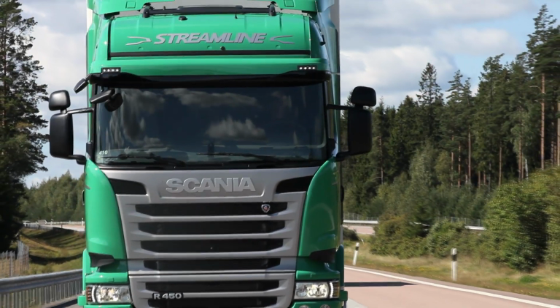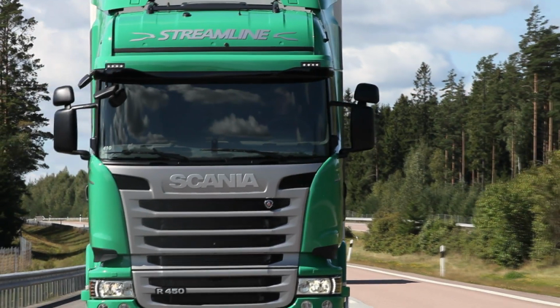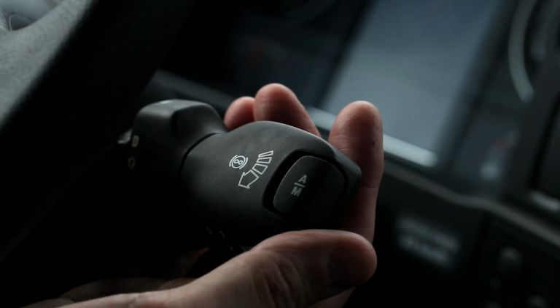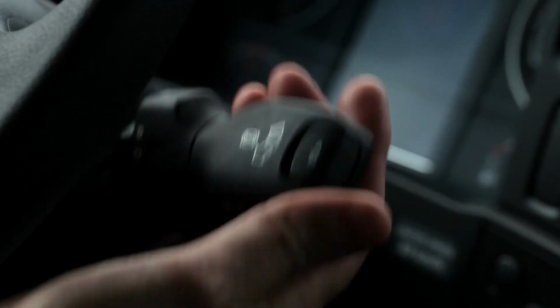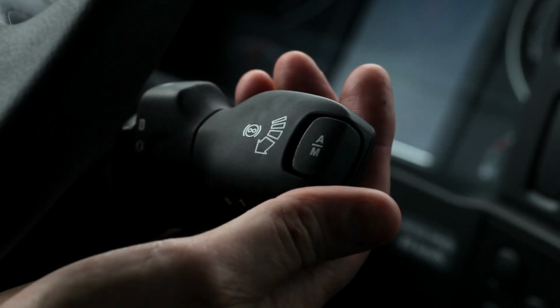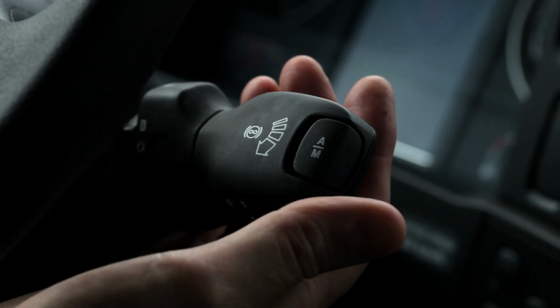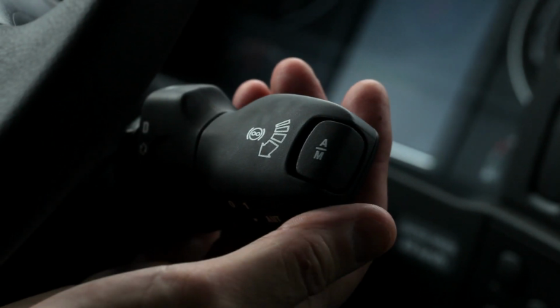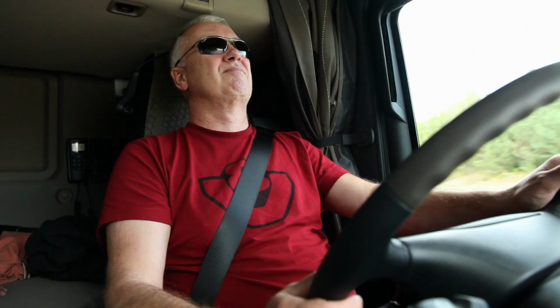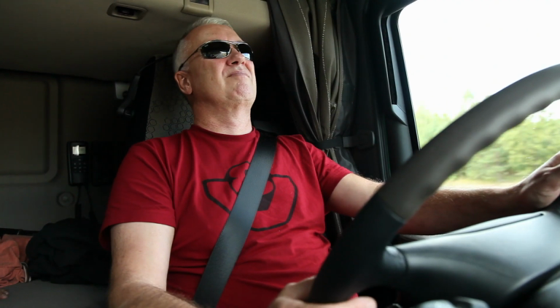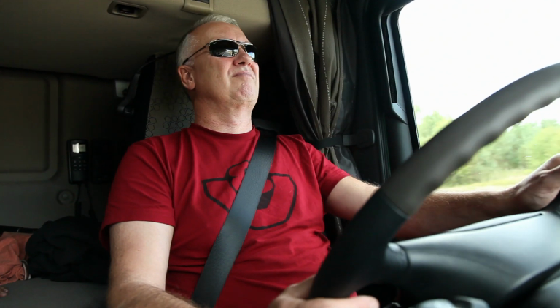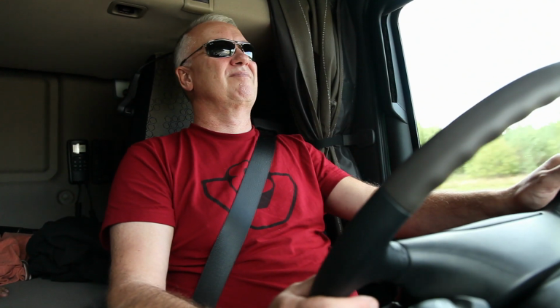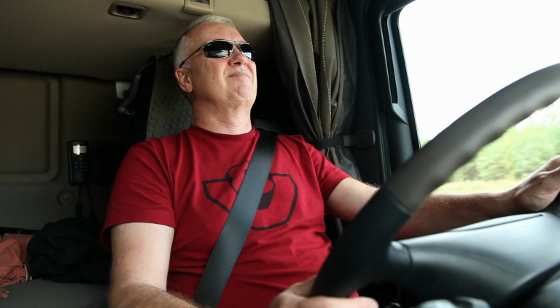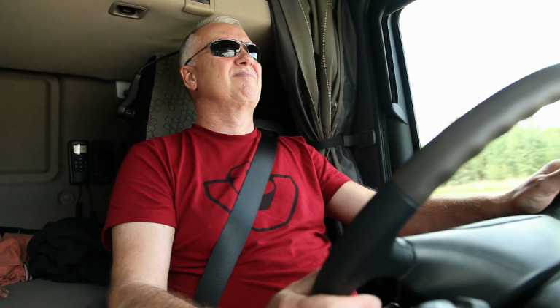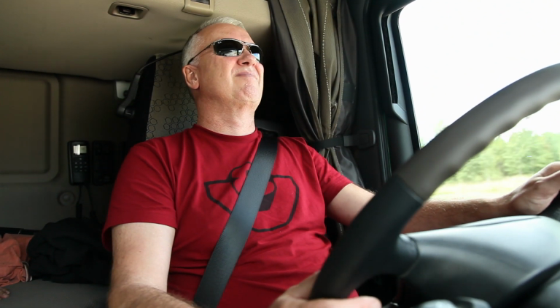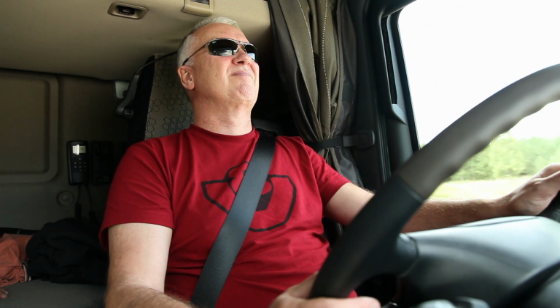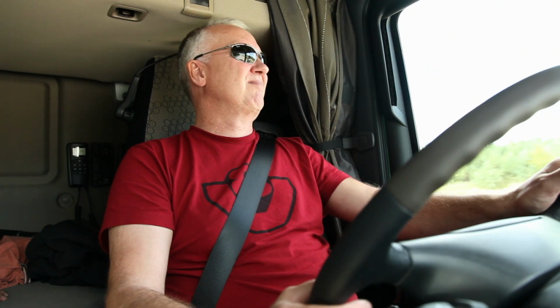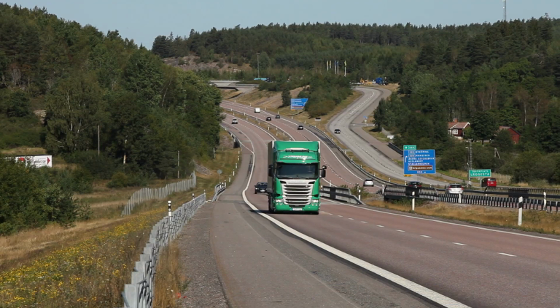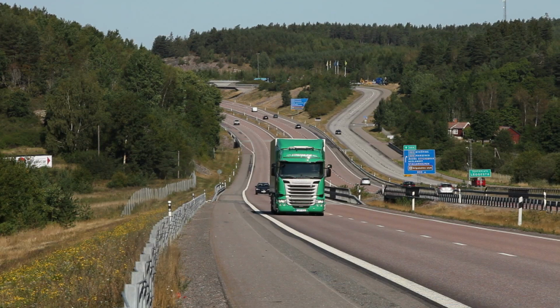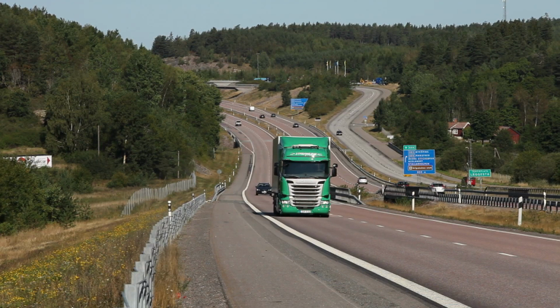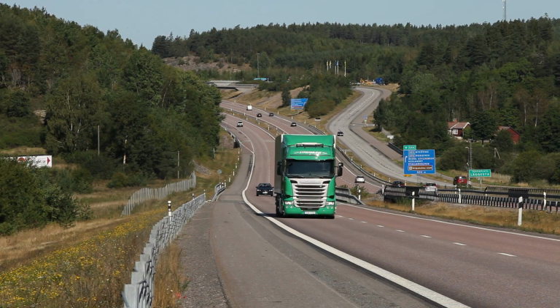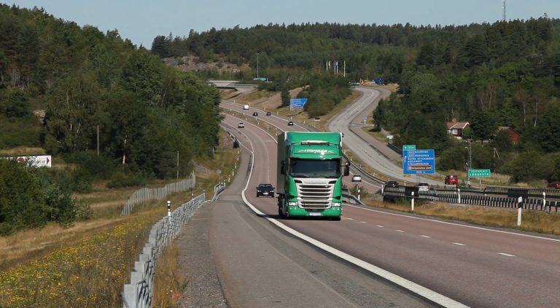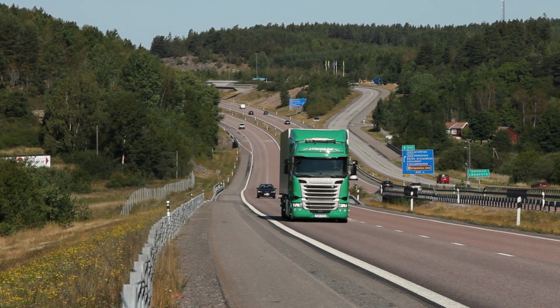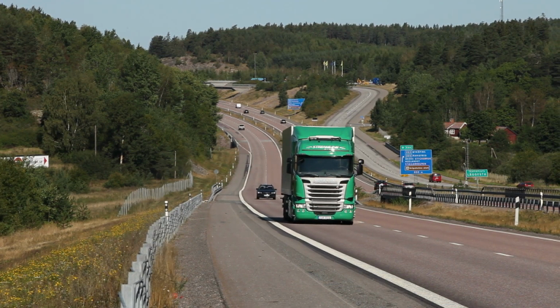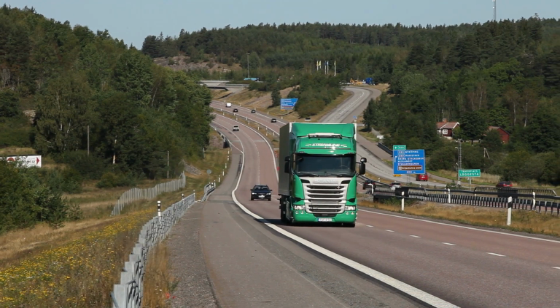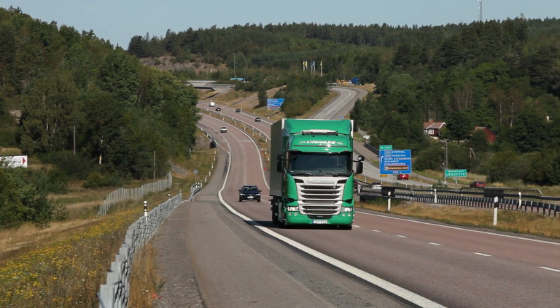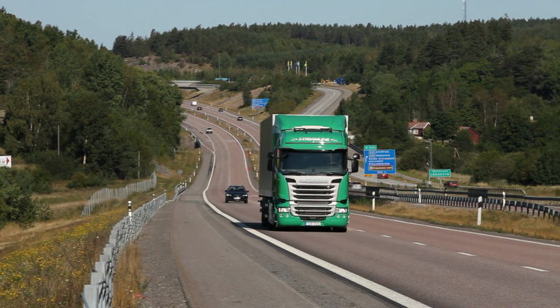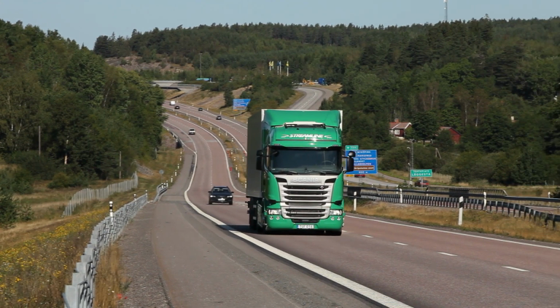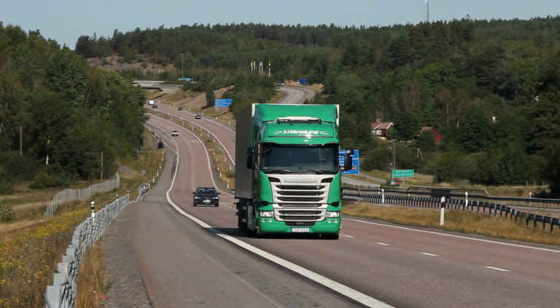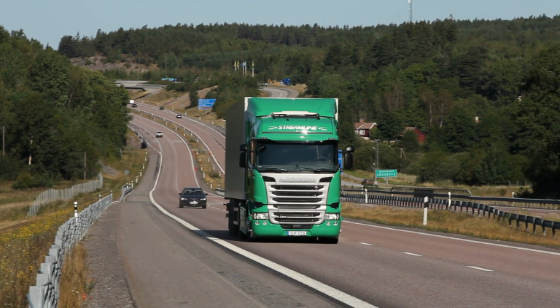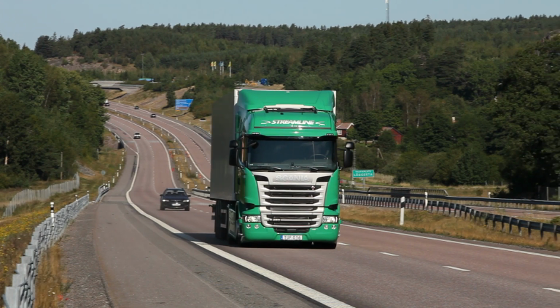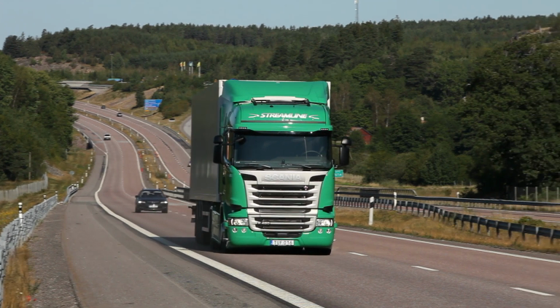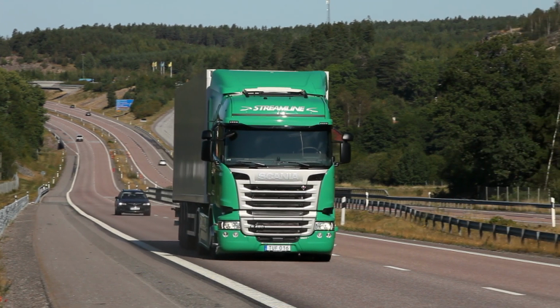Scania's new 450 engine using only SCR will have massive market appeal. Together with Scania's other product innovations, it will lower fuel costs by 3% for long haul trucks.